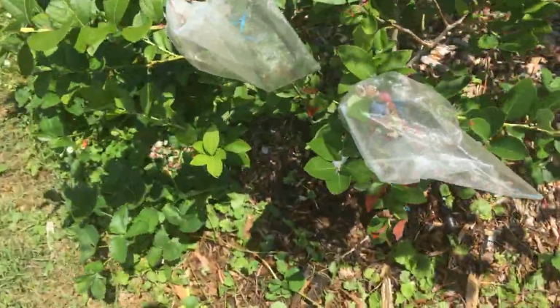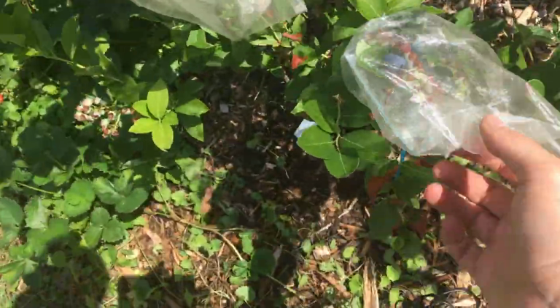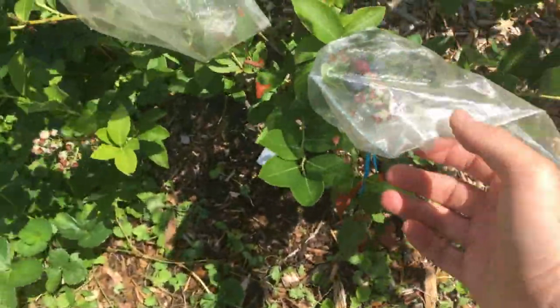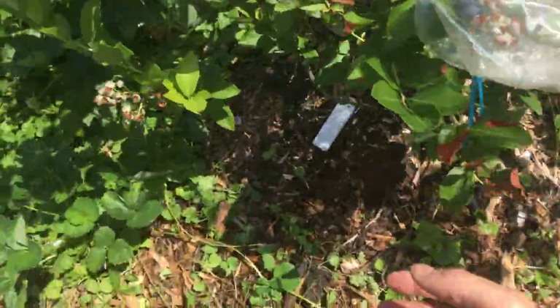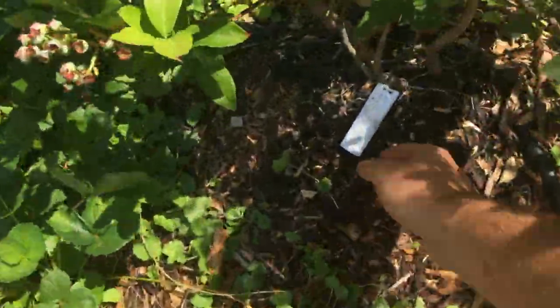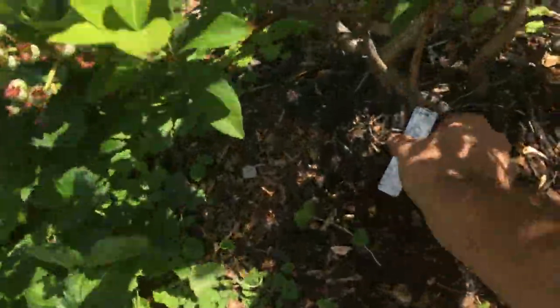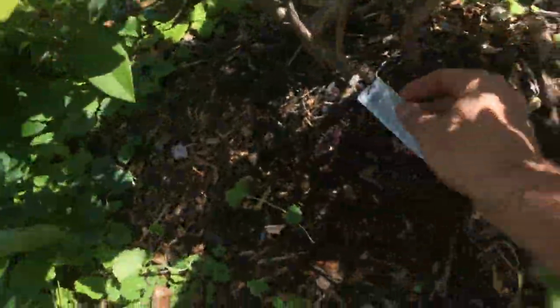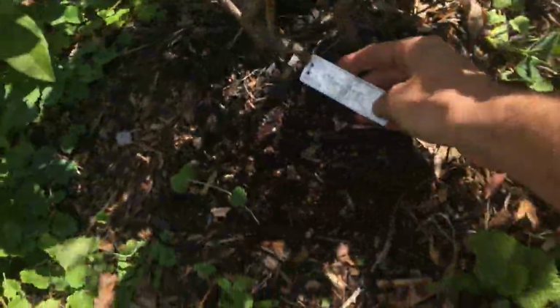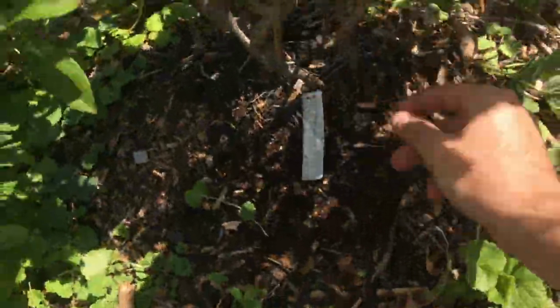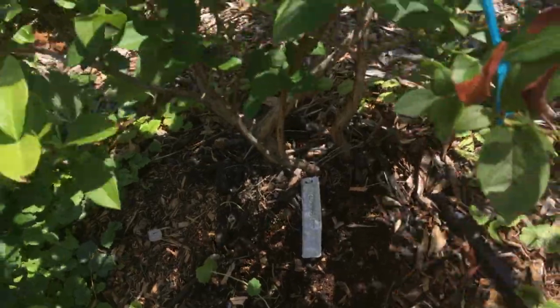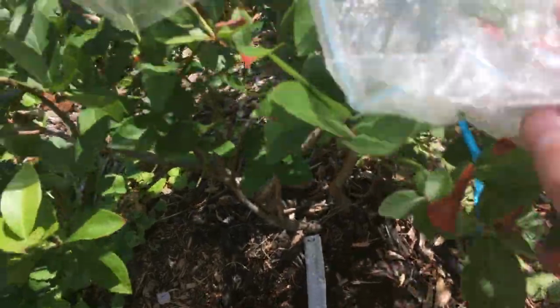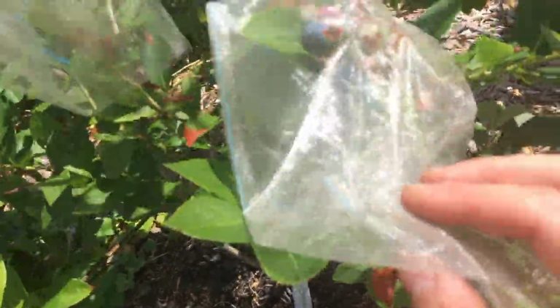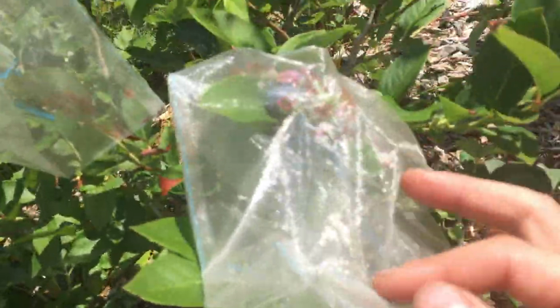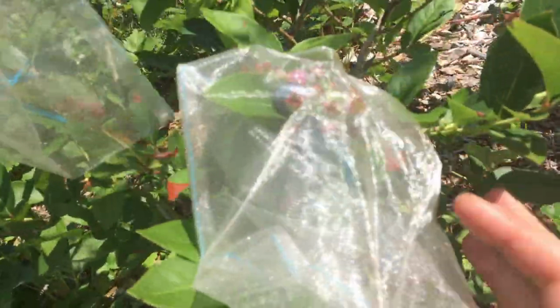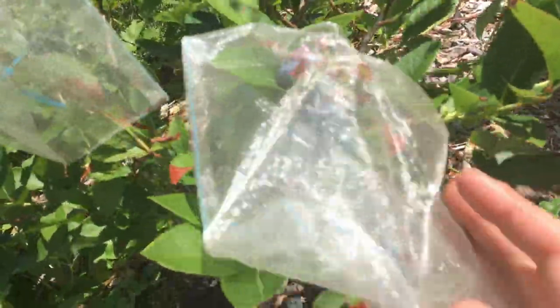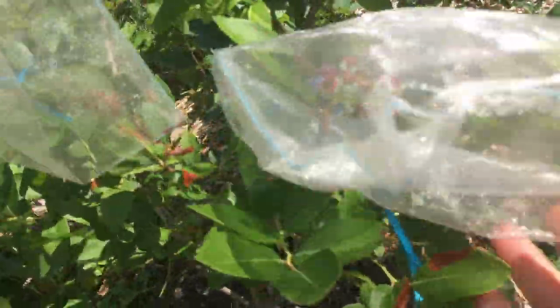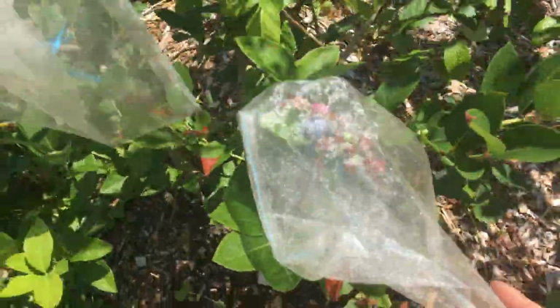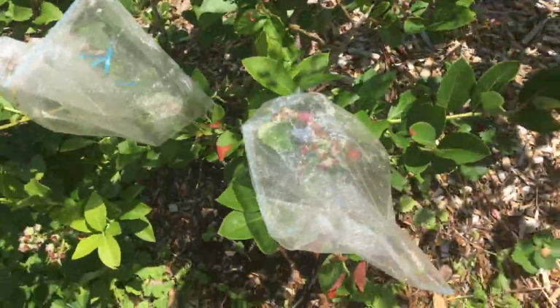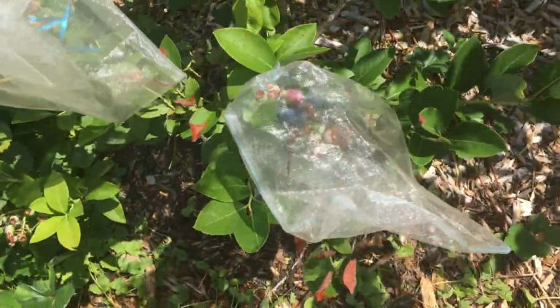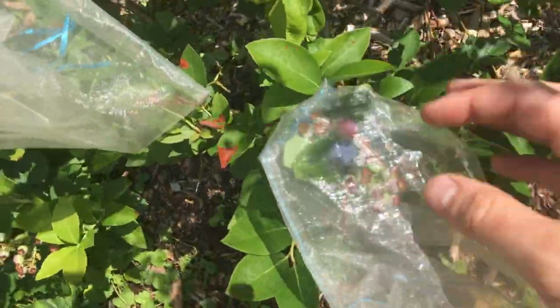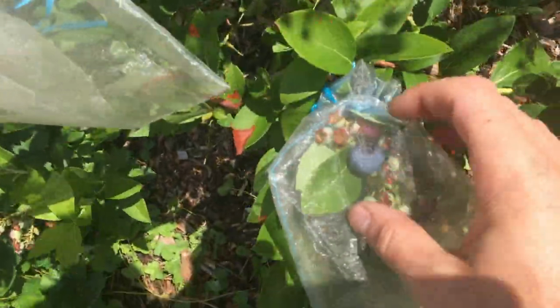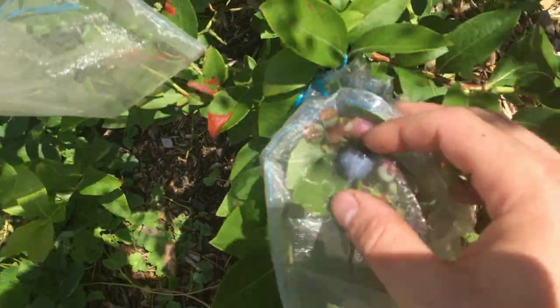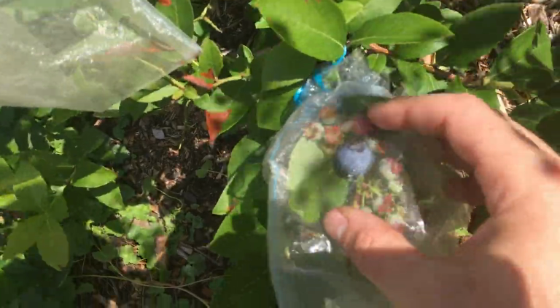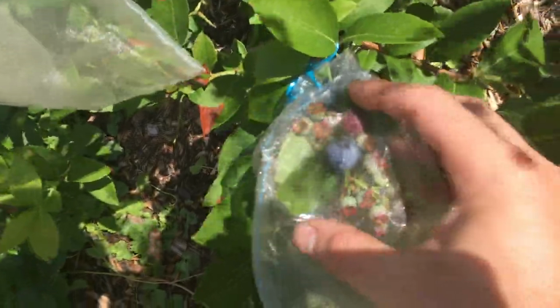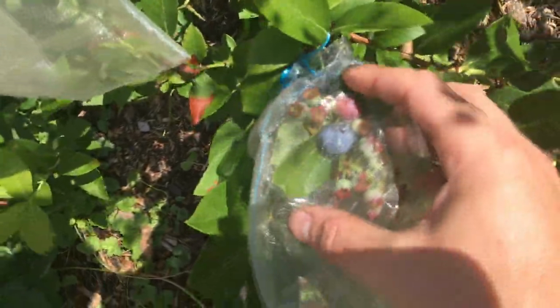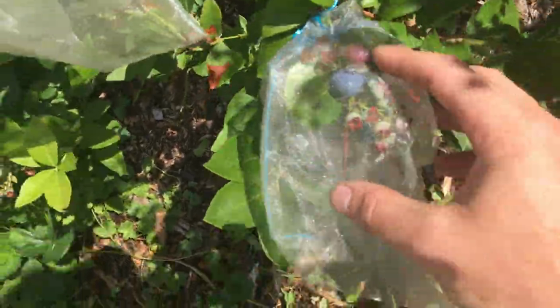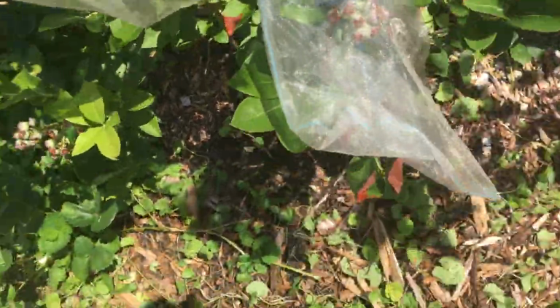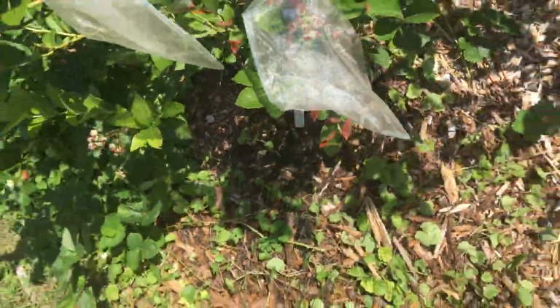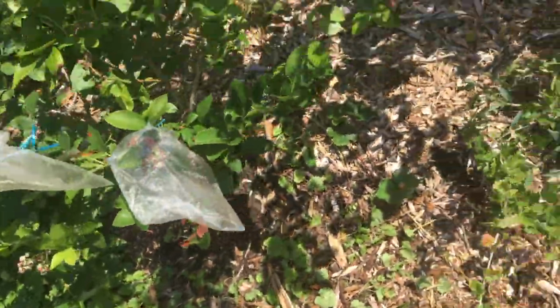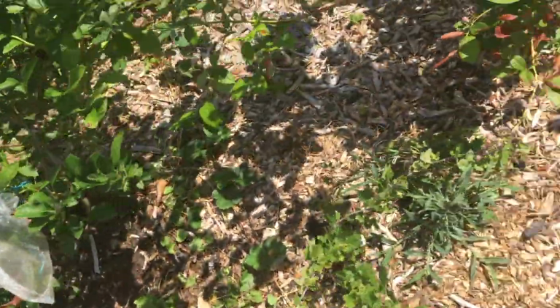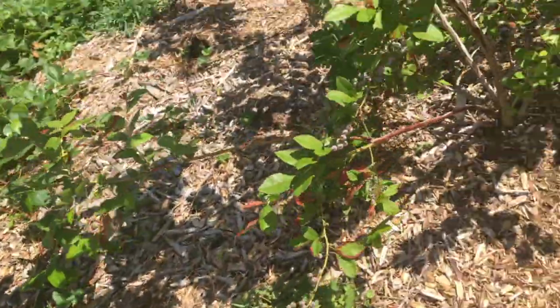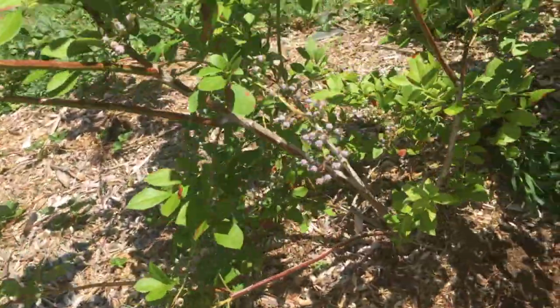This guy down here has been ripening in a very strange way. This is Chandler, and it's been putting out one or two blueberries here and there. It's crazy. You can see the size of Chandler — much bigger than Drapper.